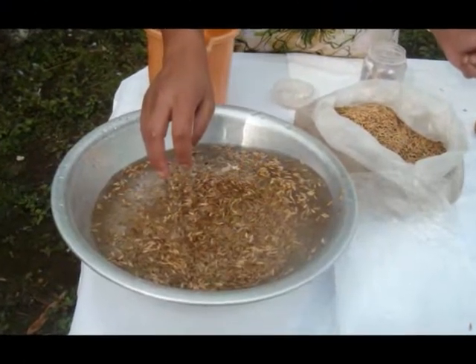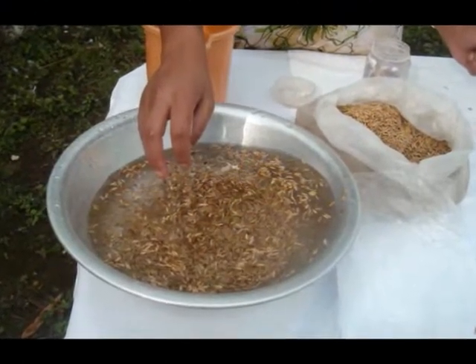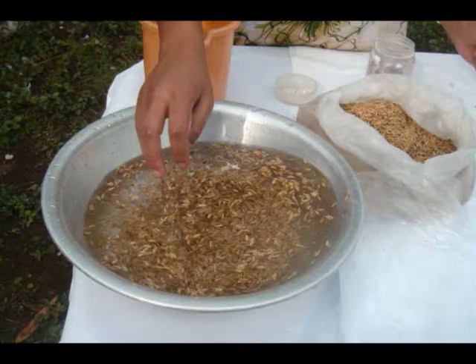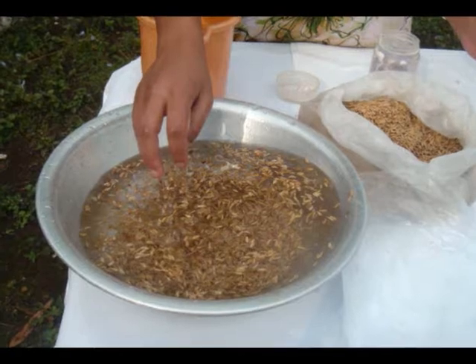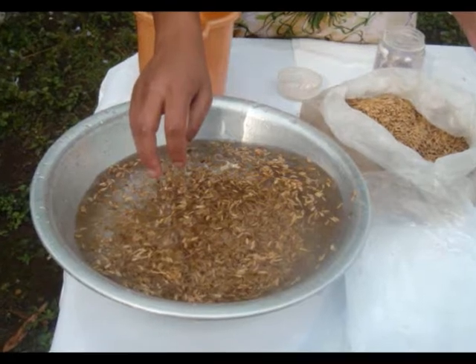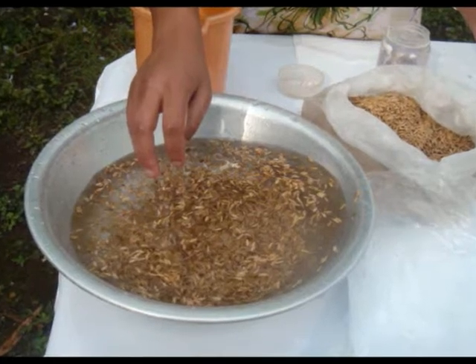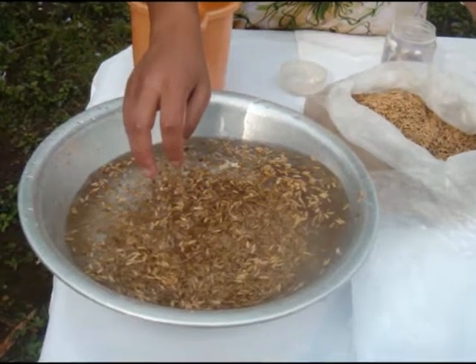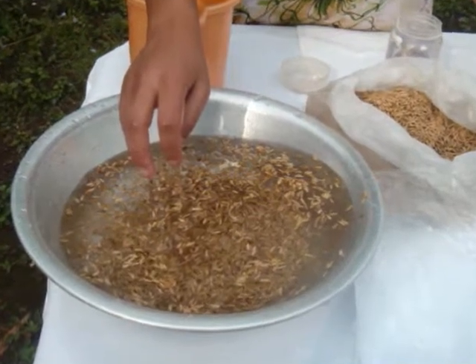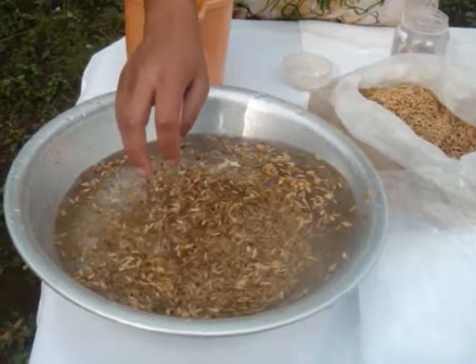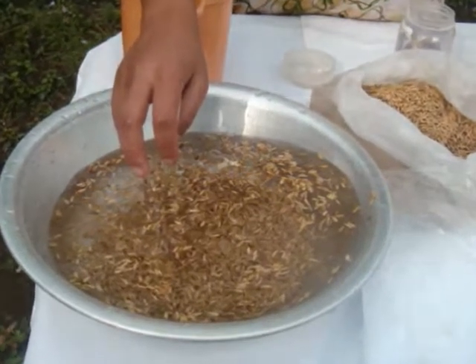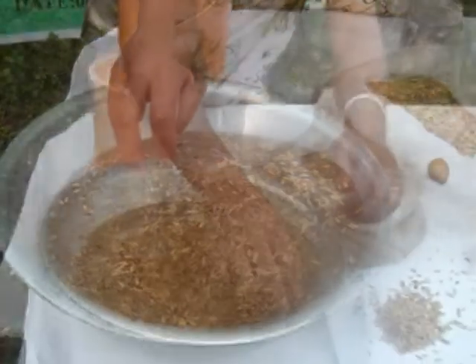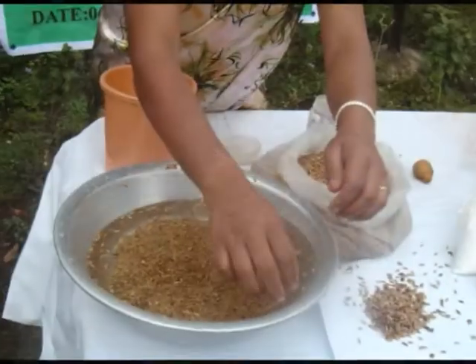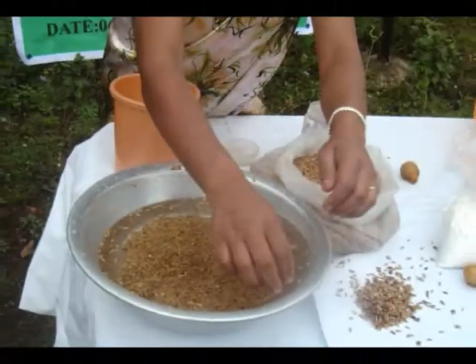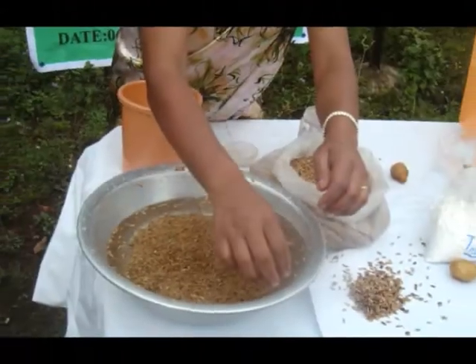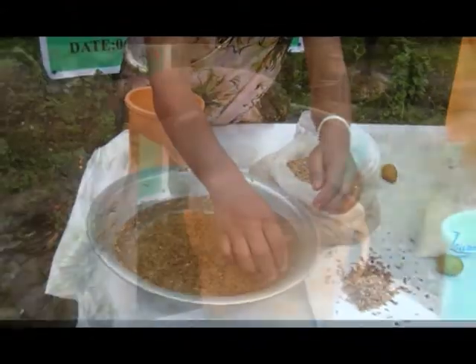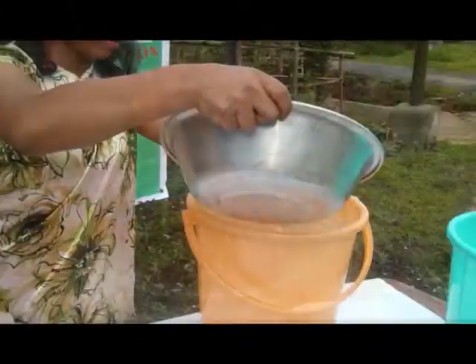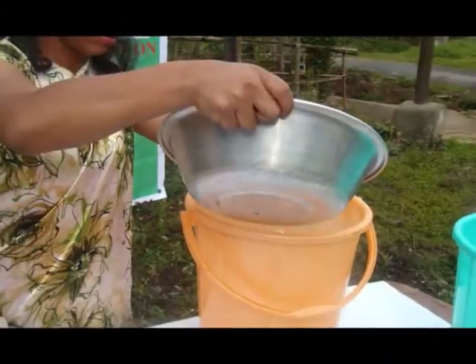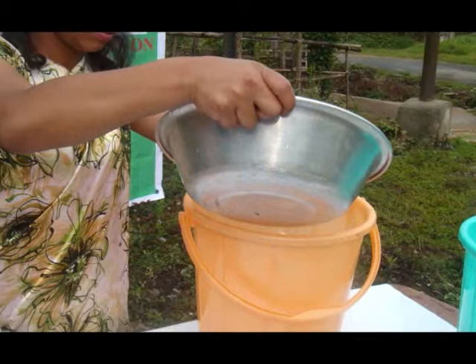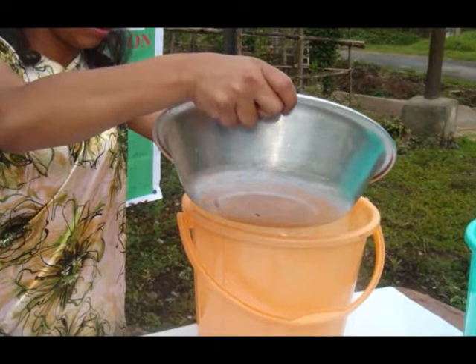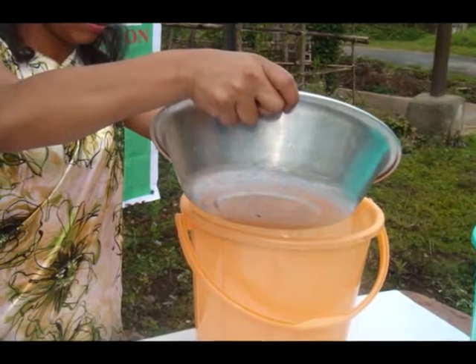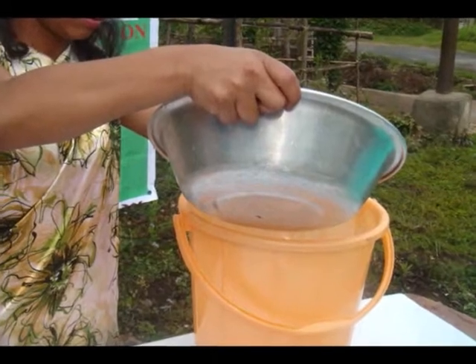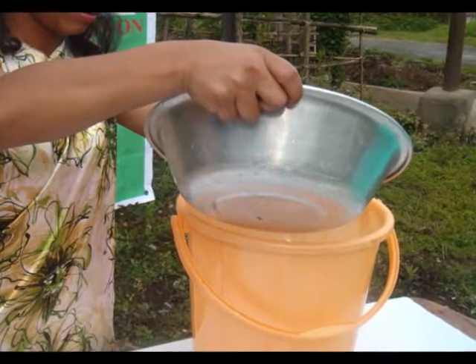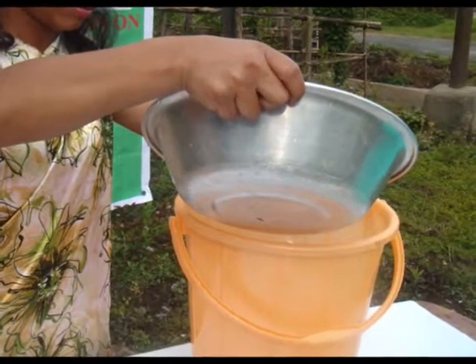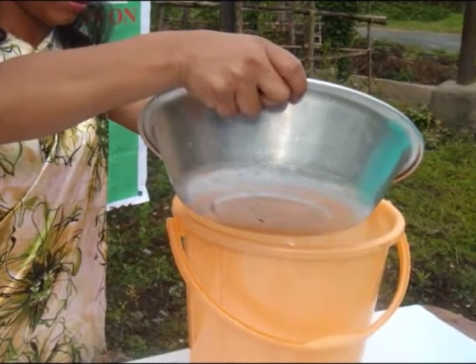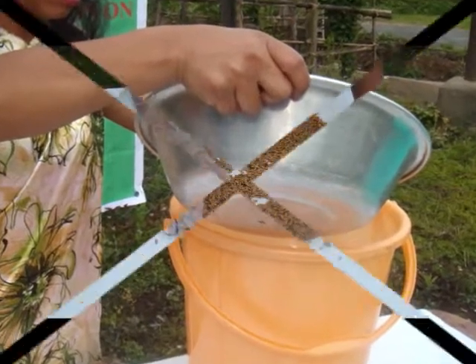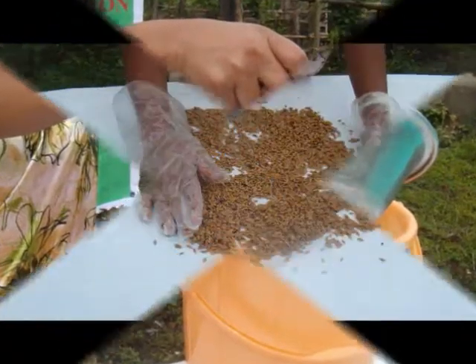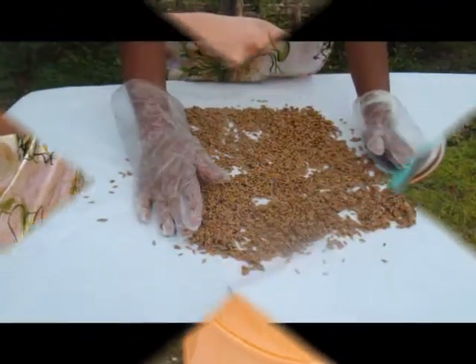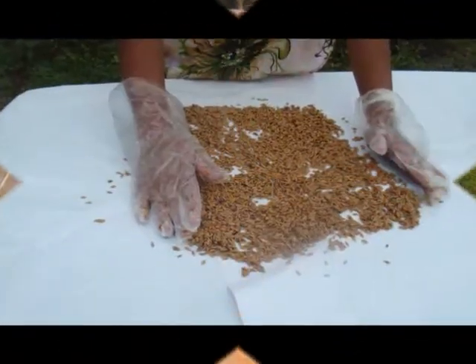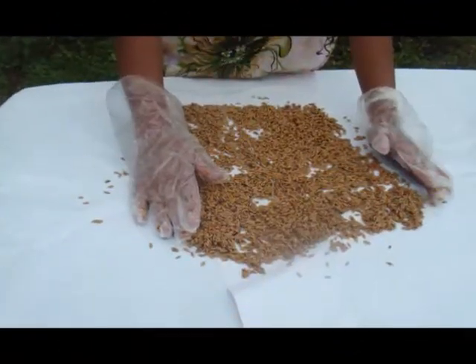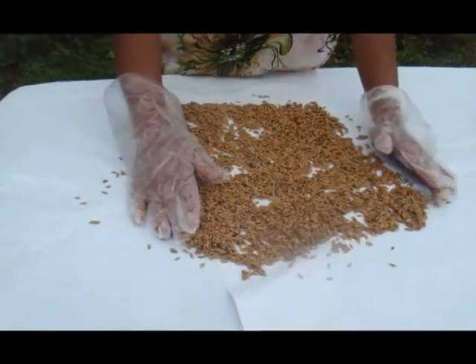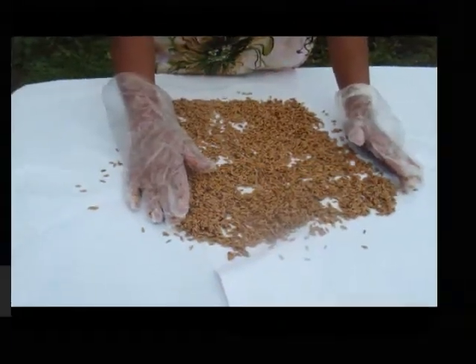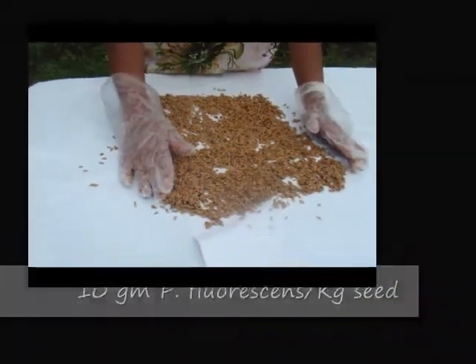Now add 1 kg of seed to the salt solution. Remove the floating seeds, collect the sunken seeds and wash them thoroughly. Shade dry before going for seed treatment.